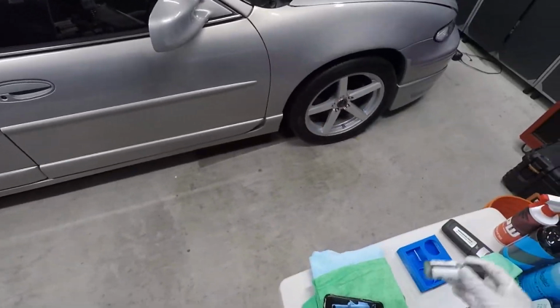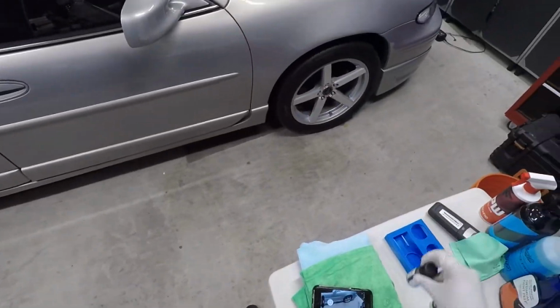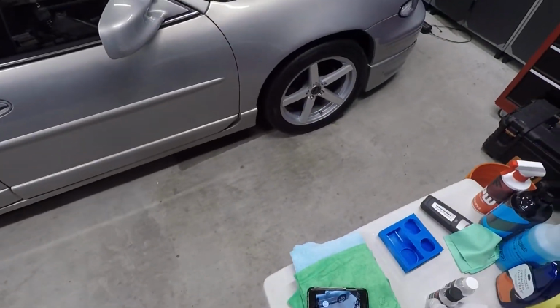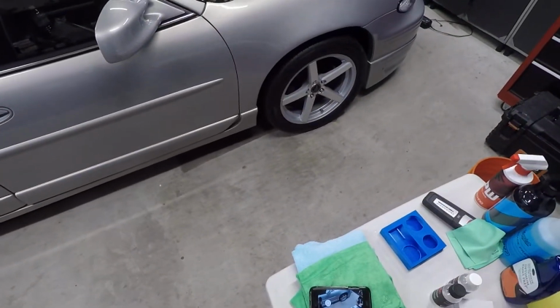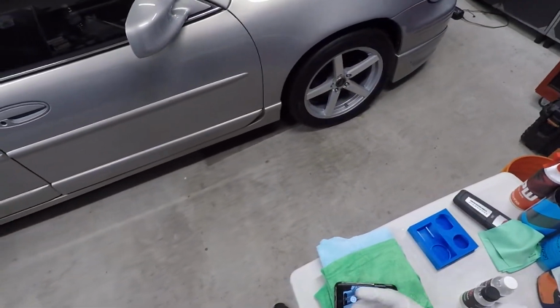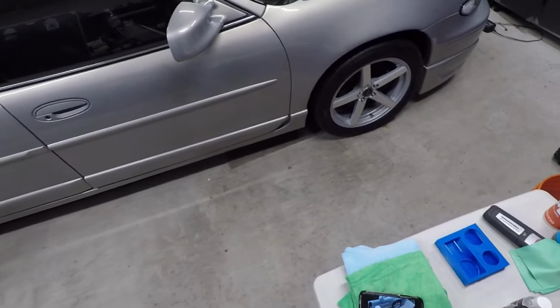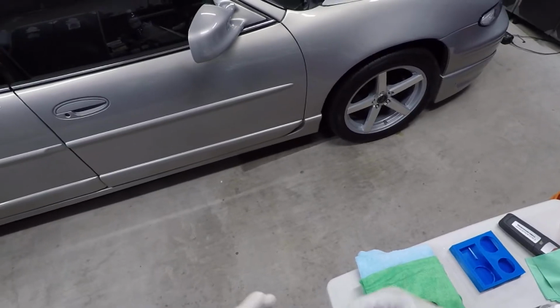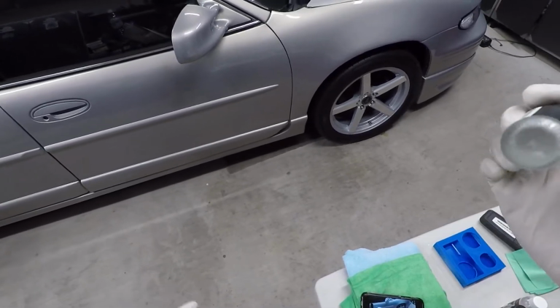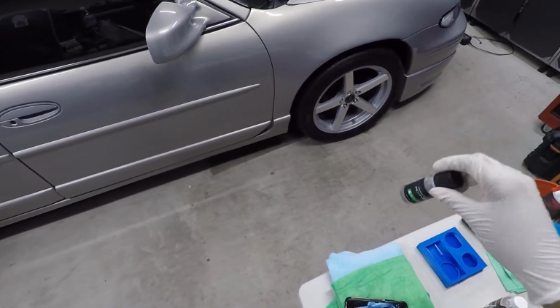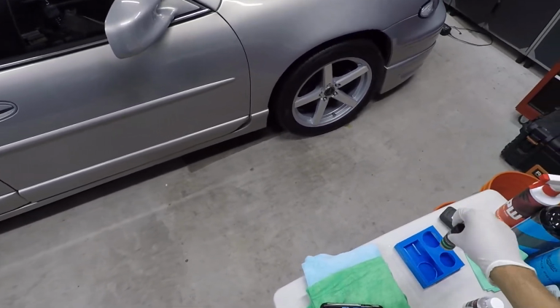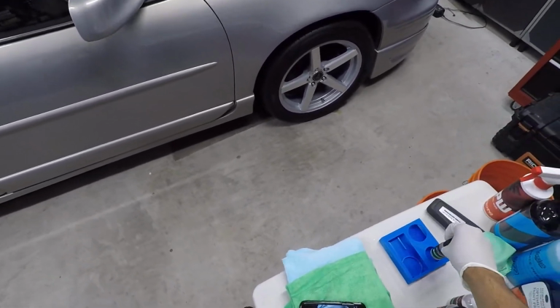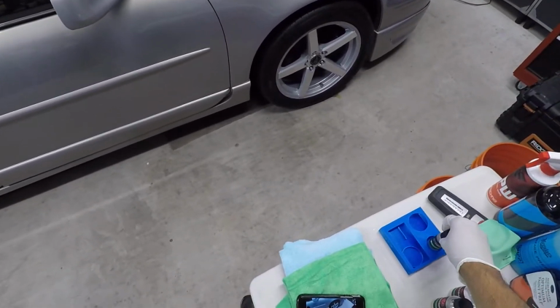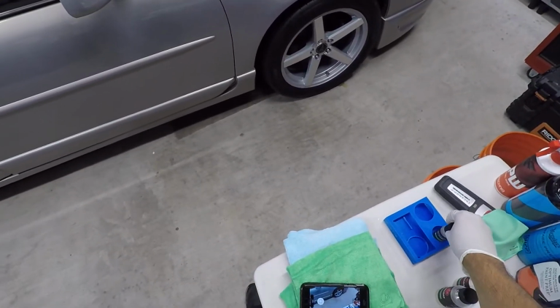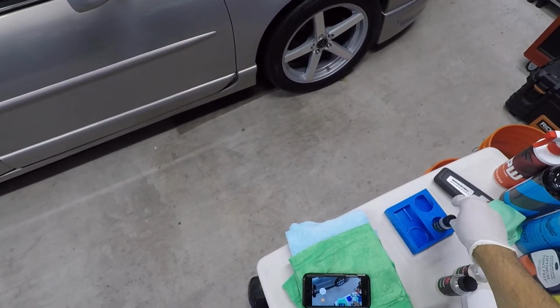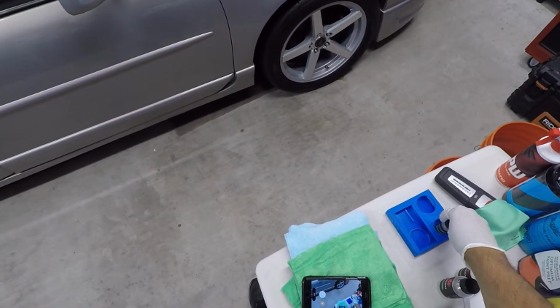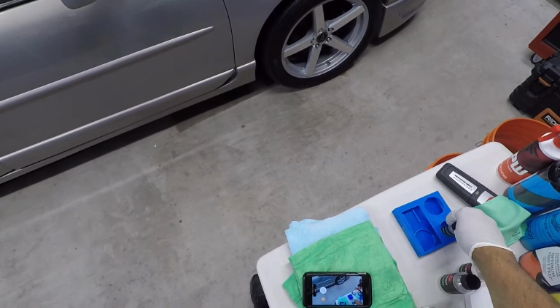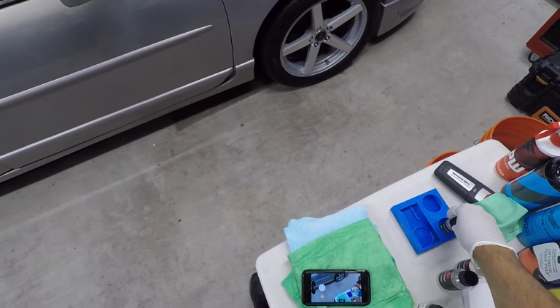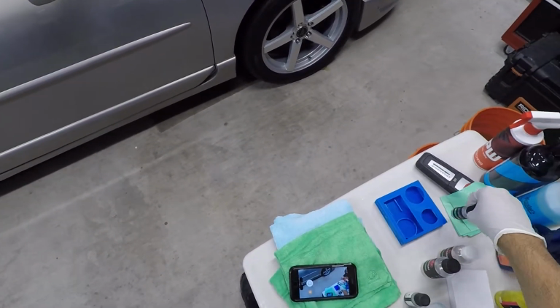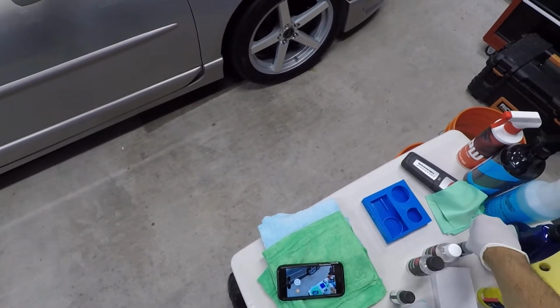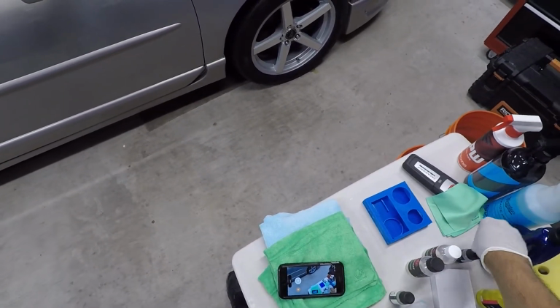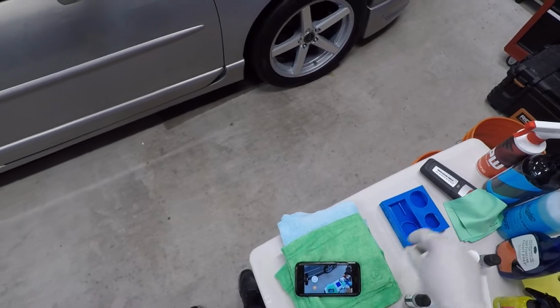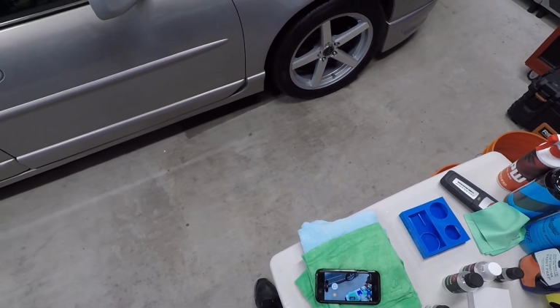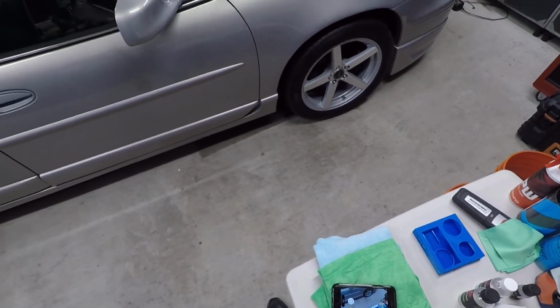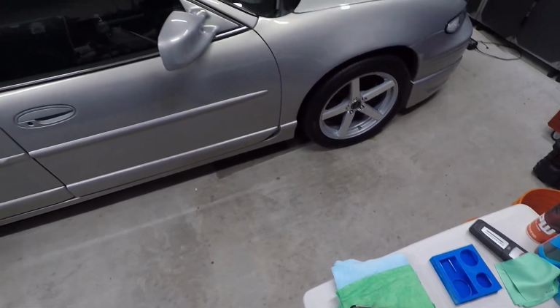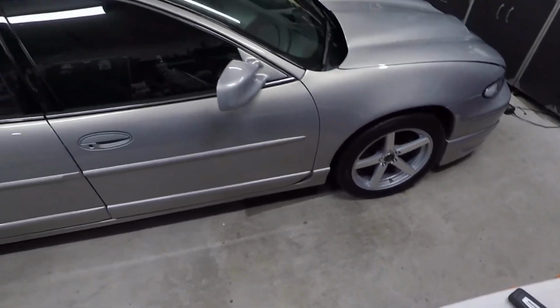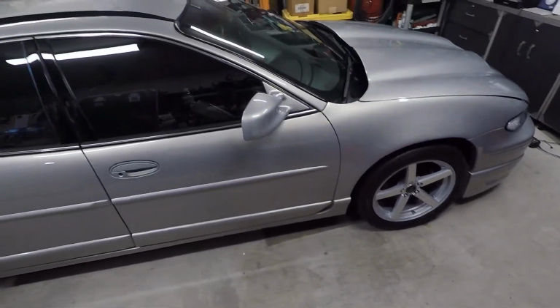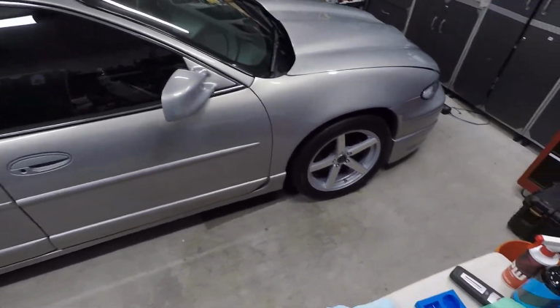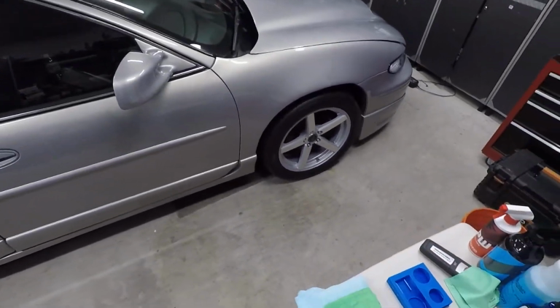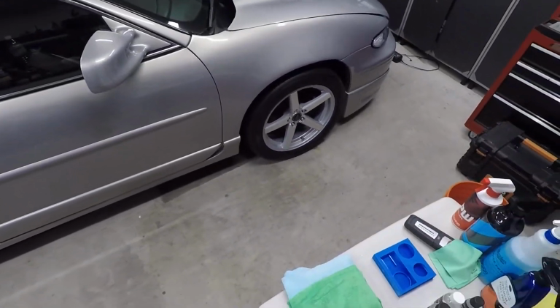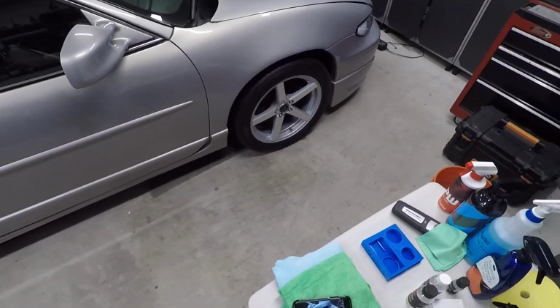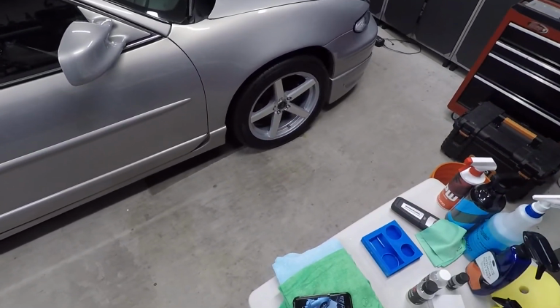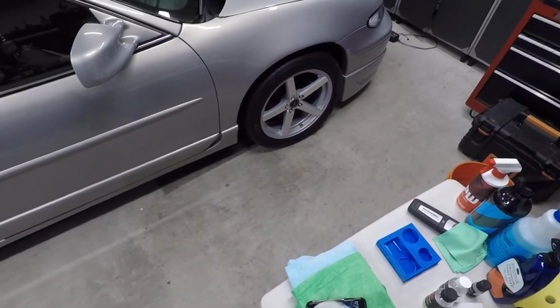So we're going to start applying the top coat. I just want to give you an idea of how much coating I used with this one. Let's get to it.